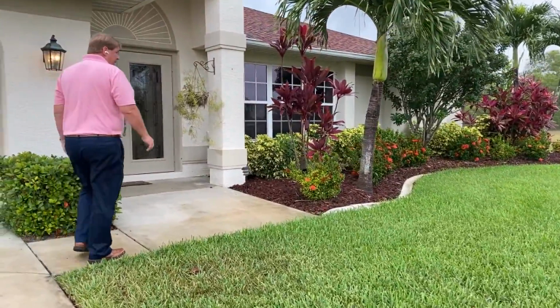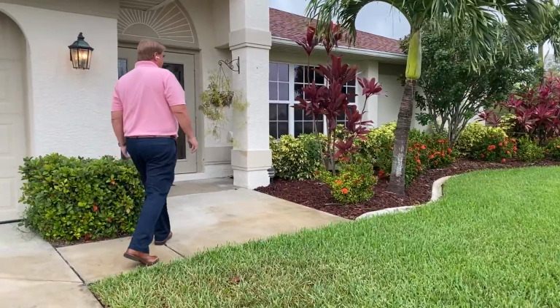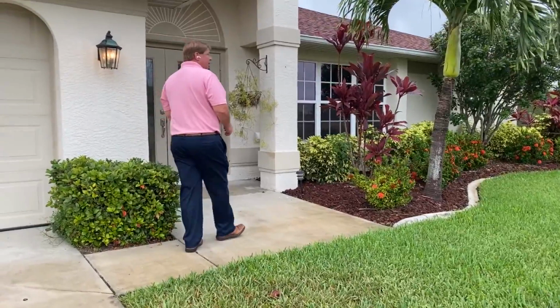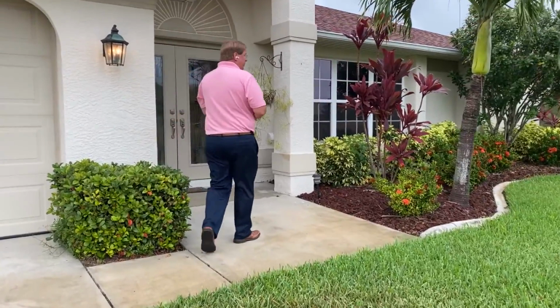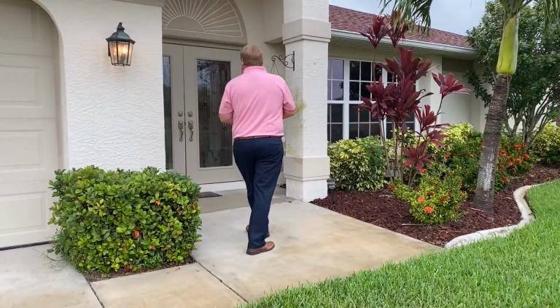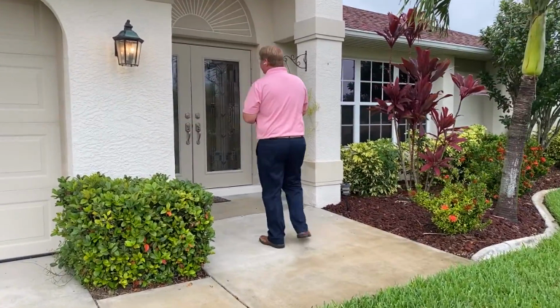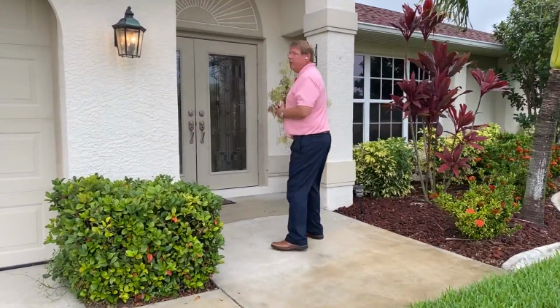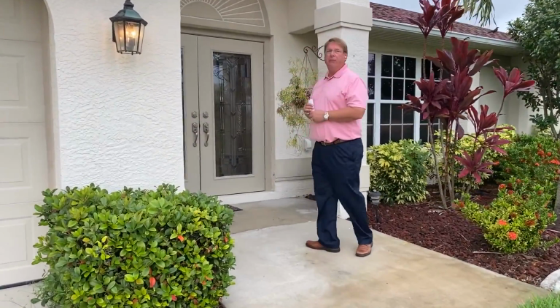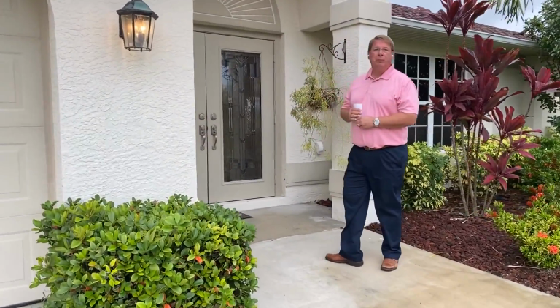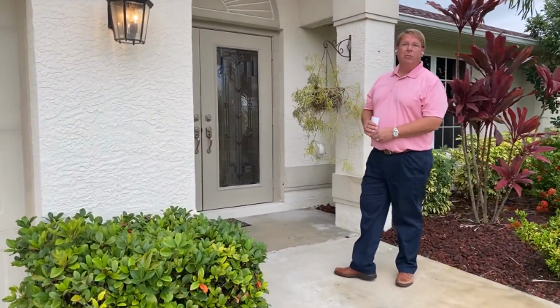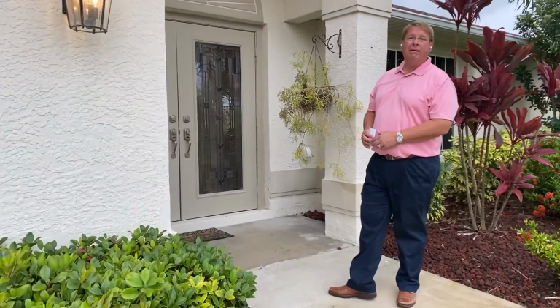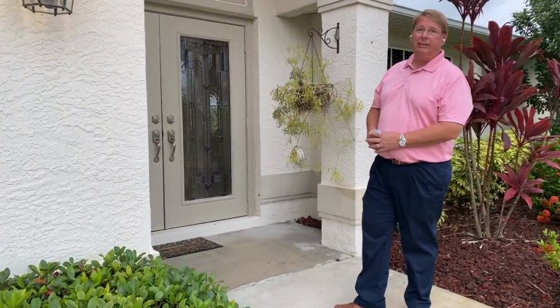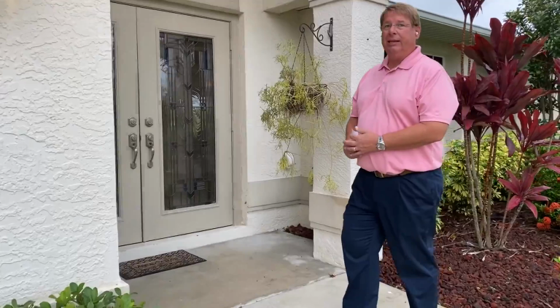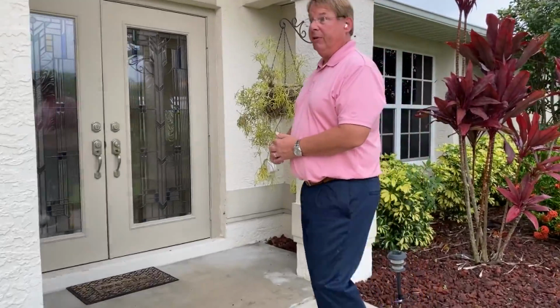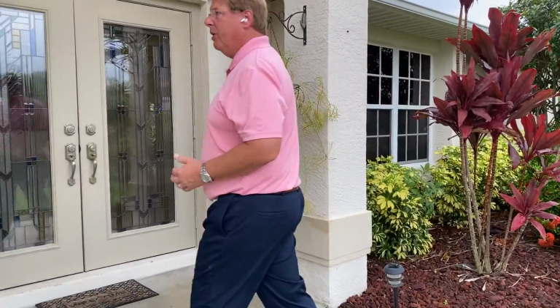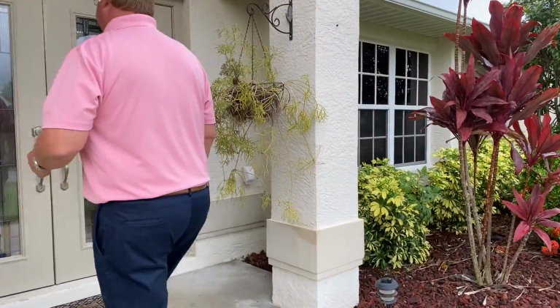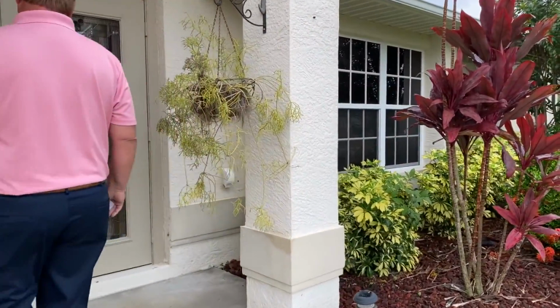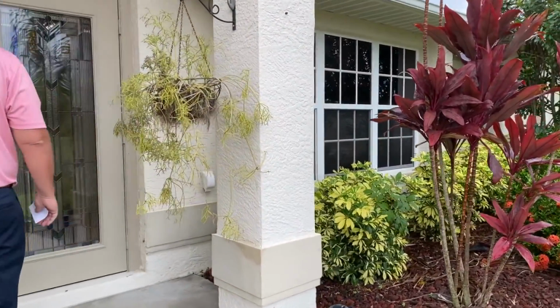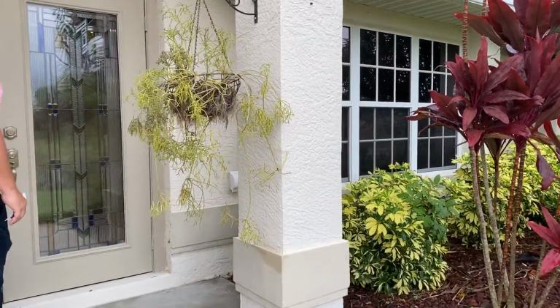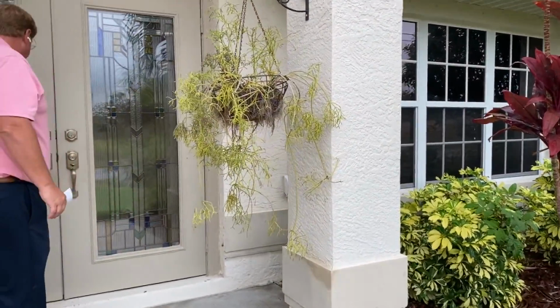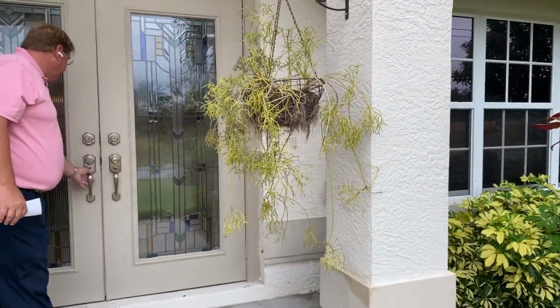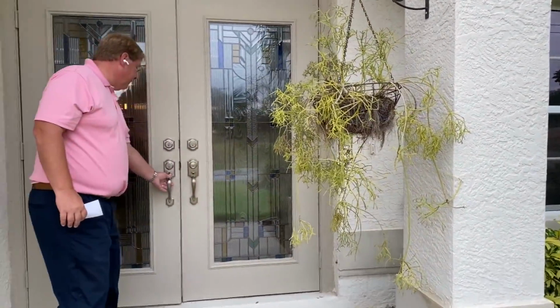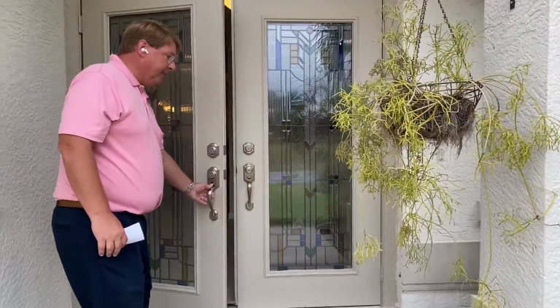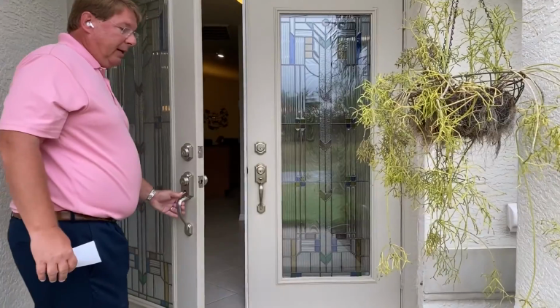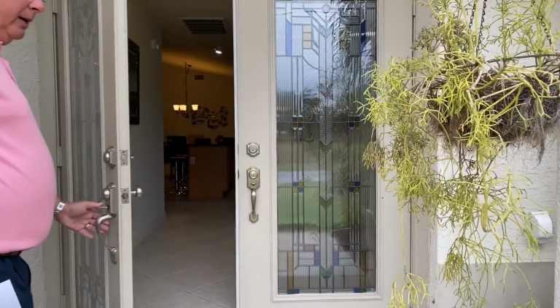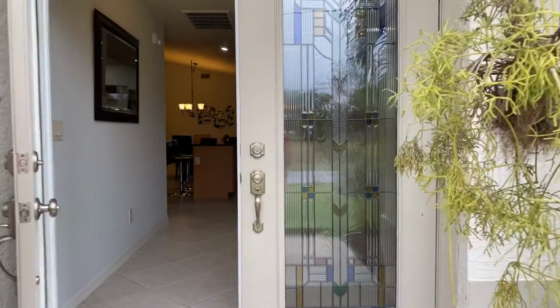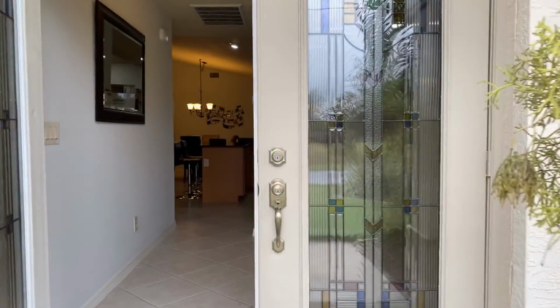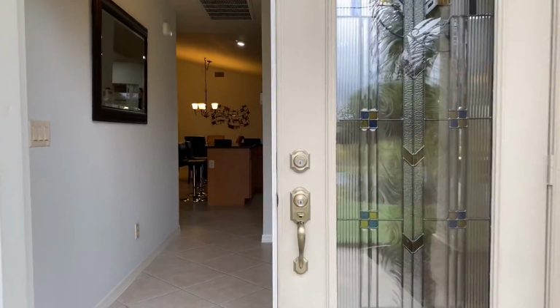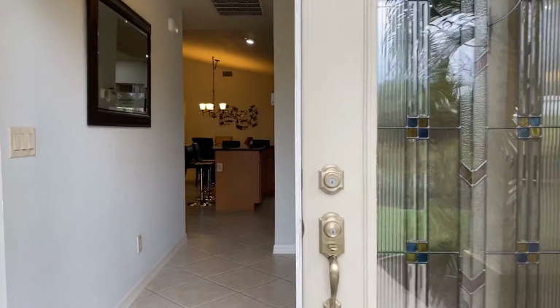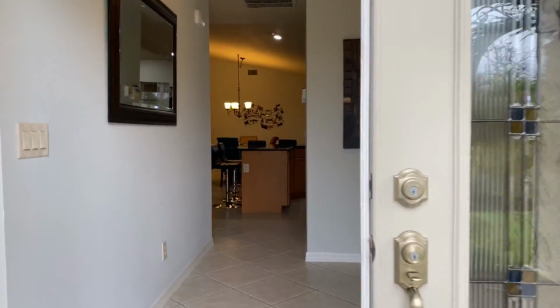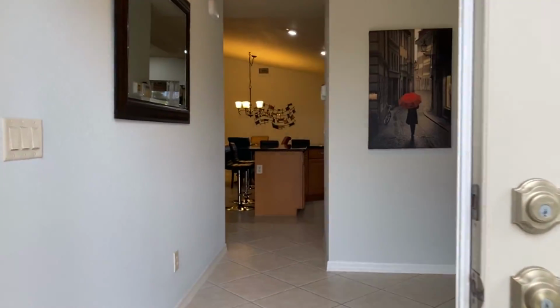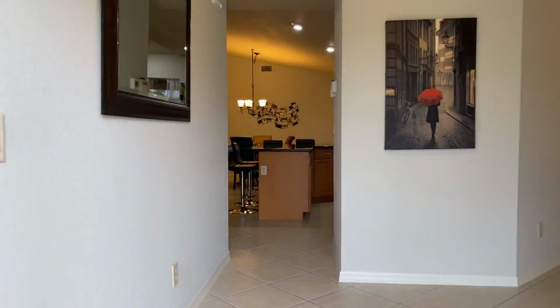As you come into this house, you're going to notice that the pride of ownership in this home is evident in every inch of the home. So come on inside — you're going to walk through these beautiful stained glass doors.